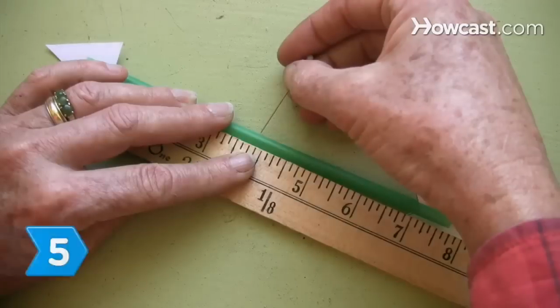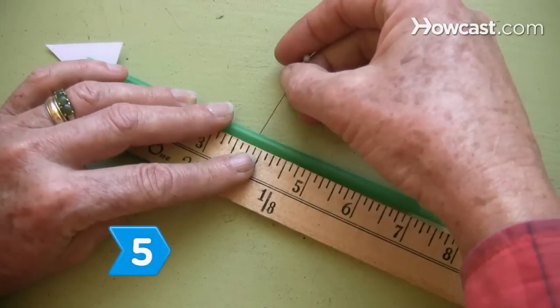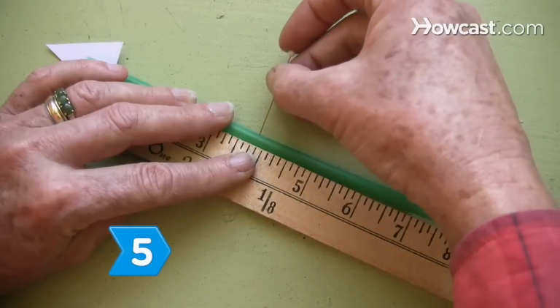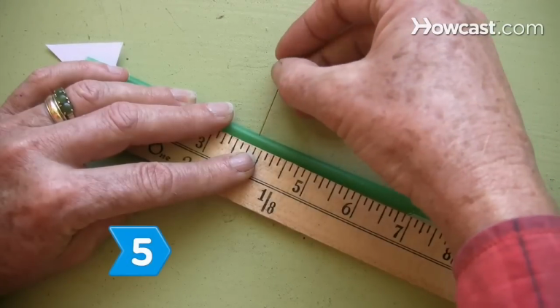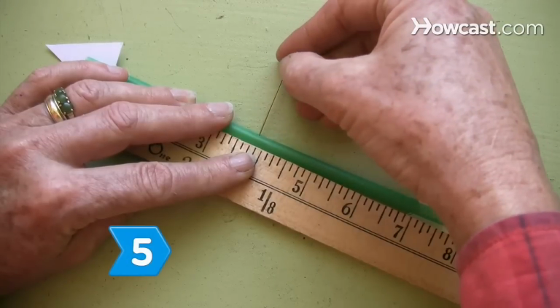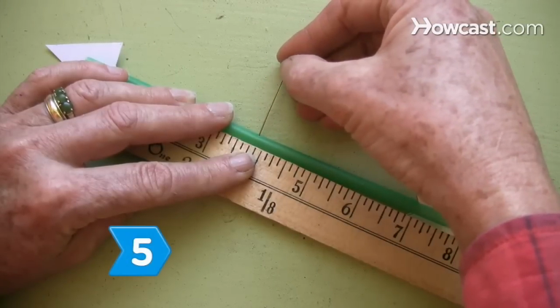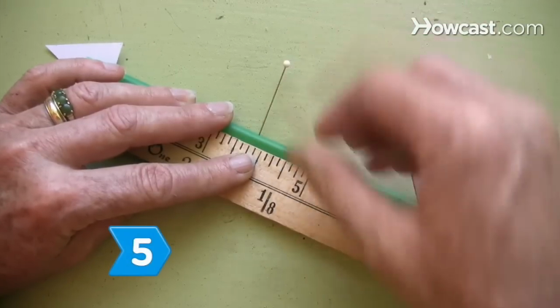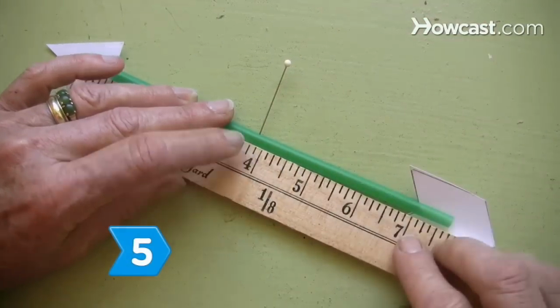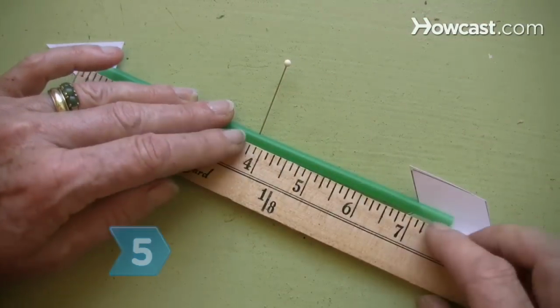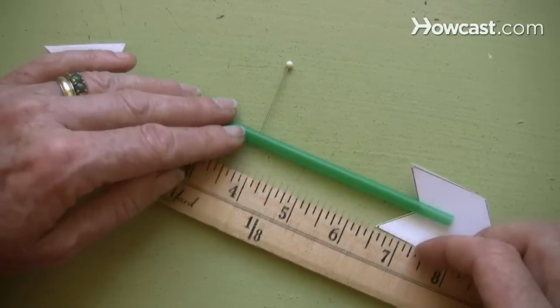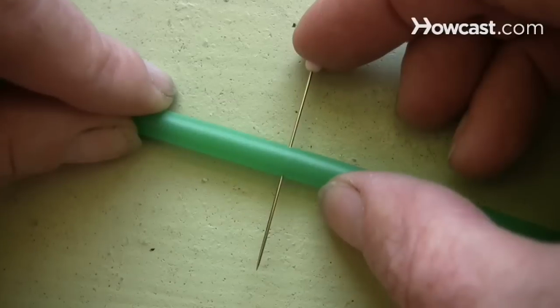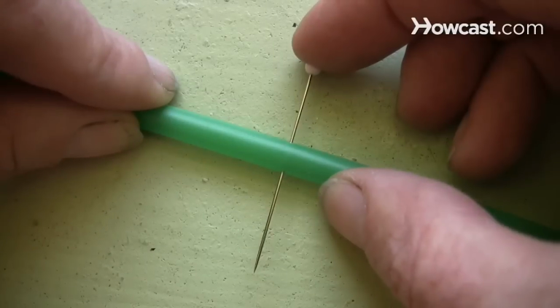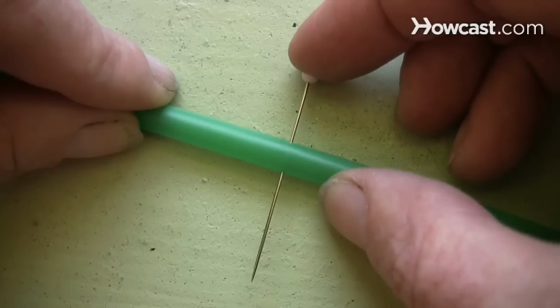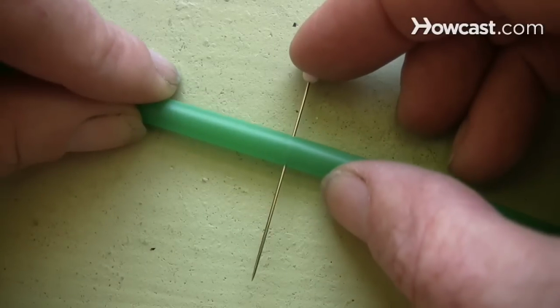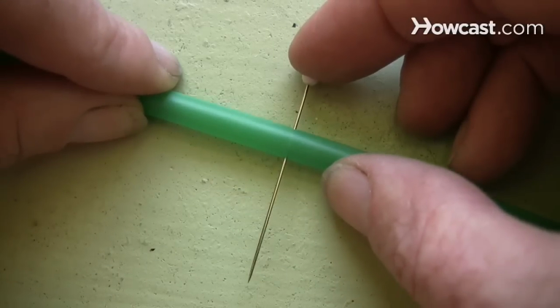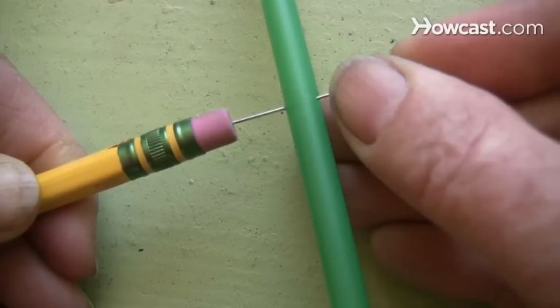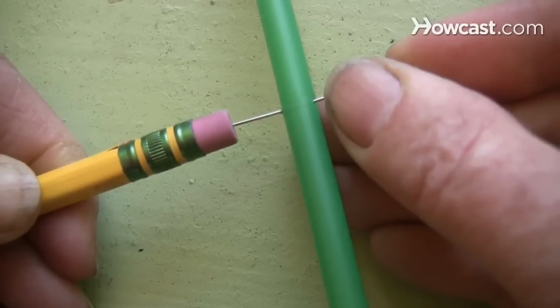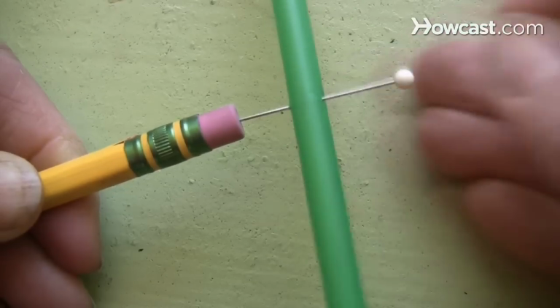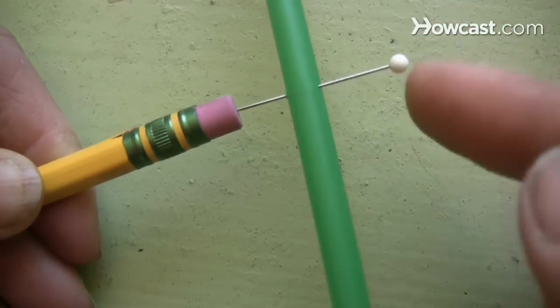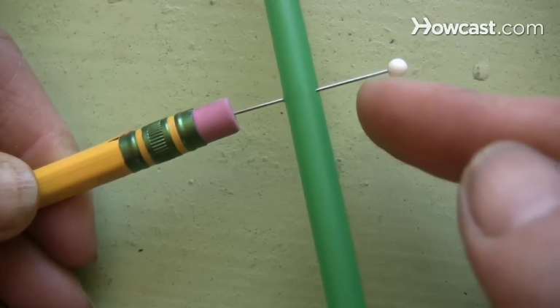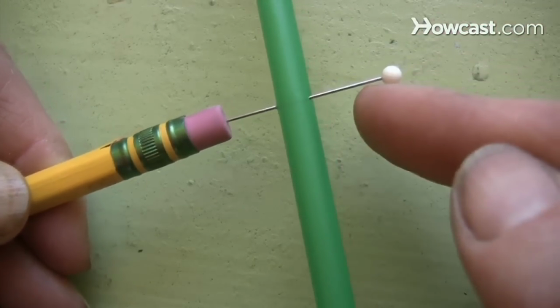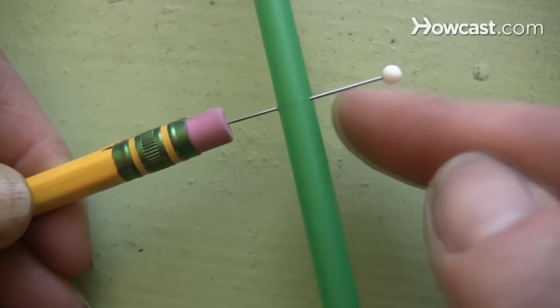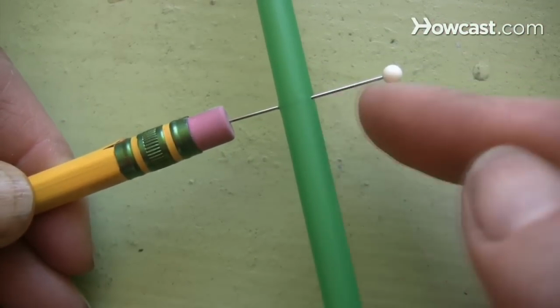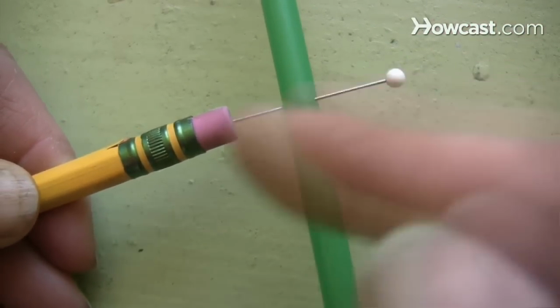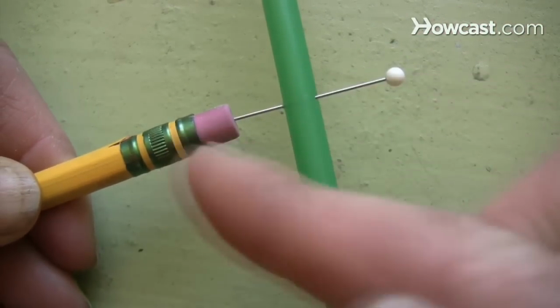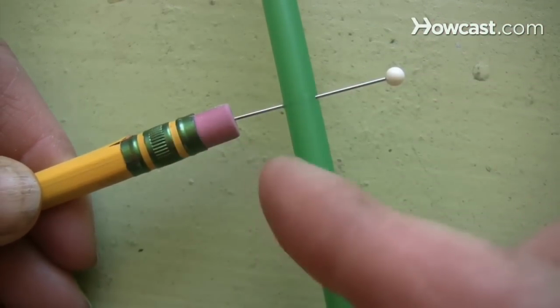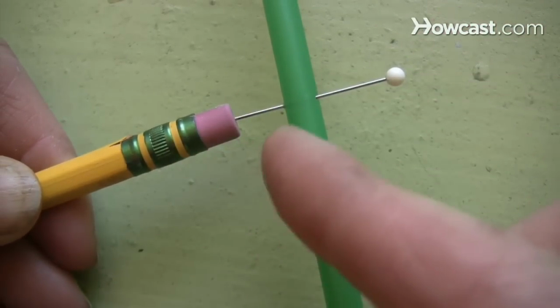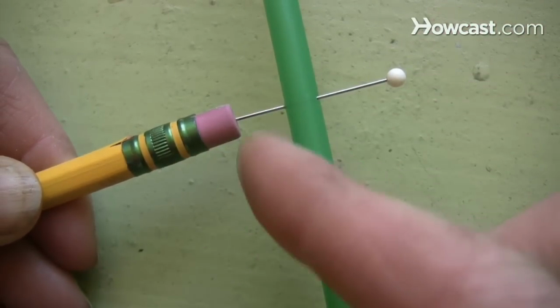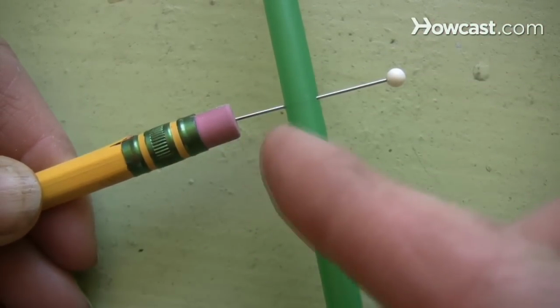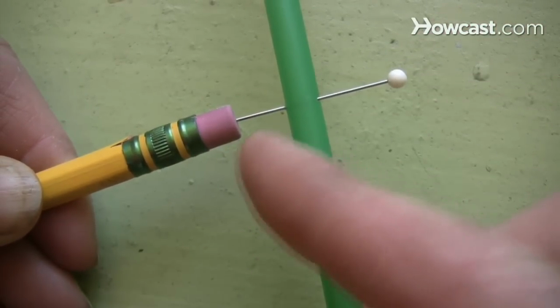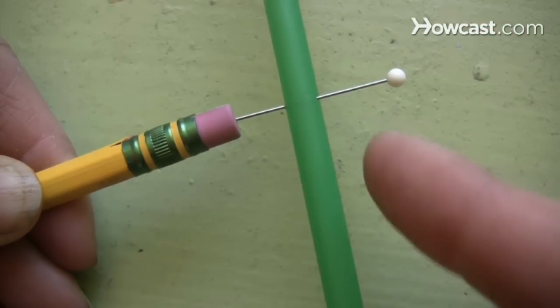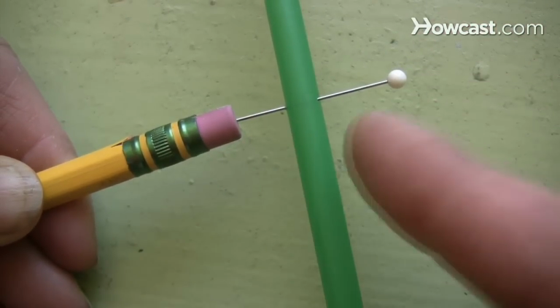Step 5. Insert a straight pin through the center of the straw and then into the eraser tip of the pencil, making sure to leave ample space for spinning at the upper and lower sides of the straw.